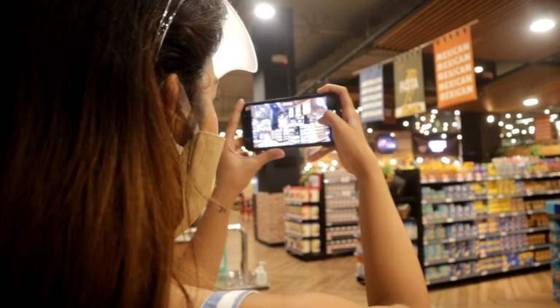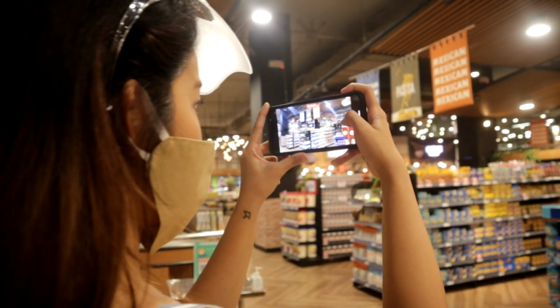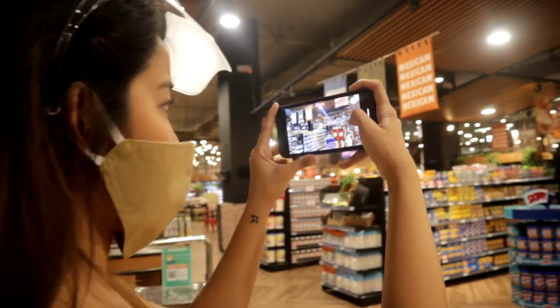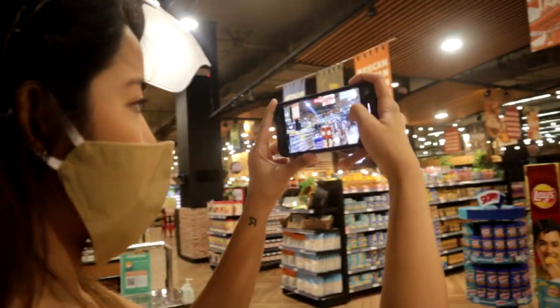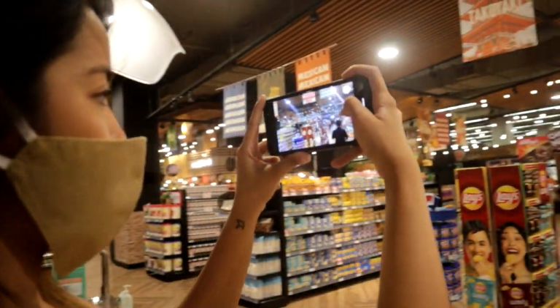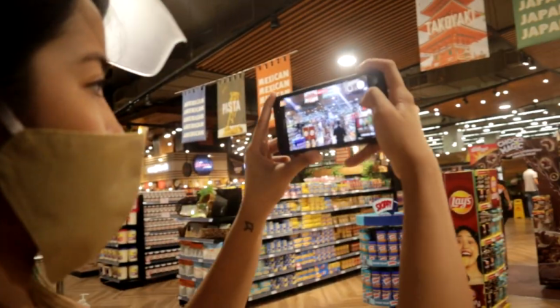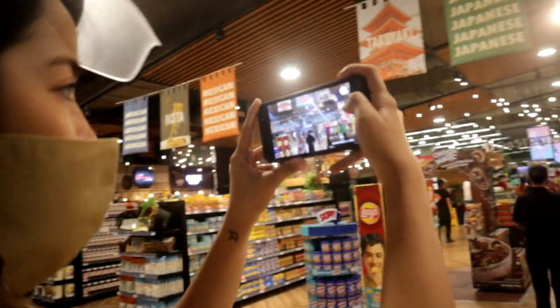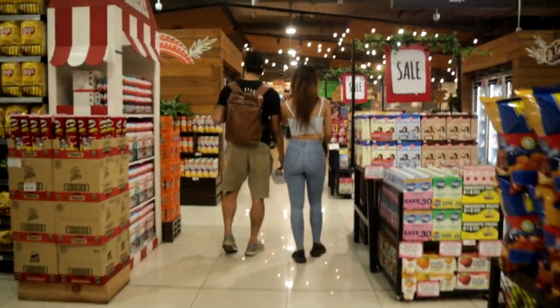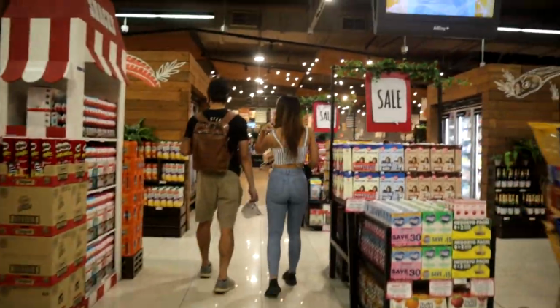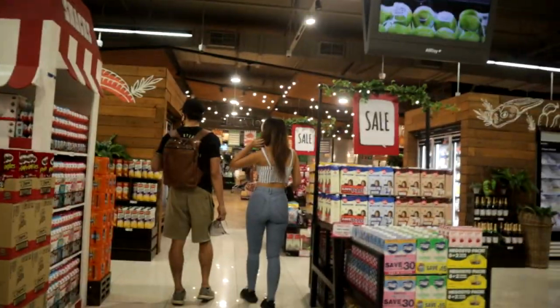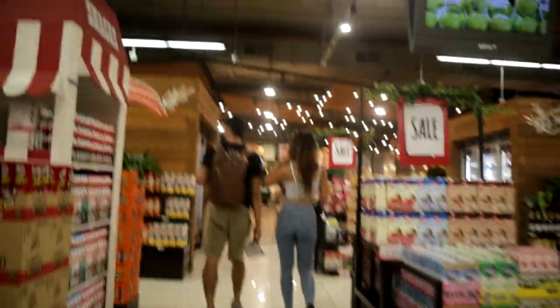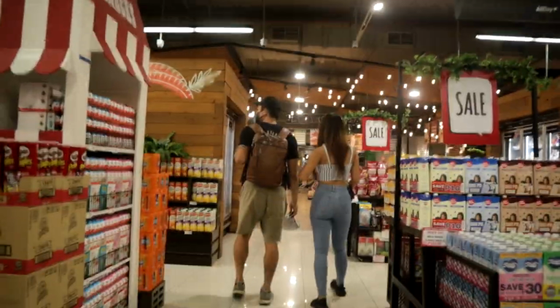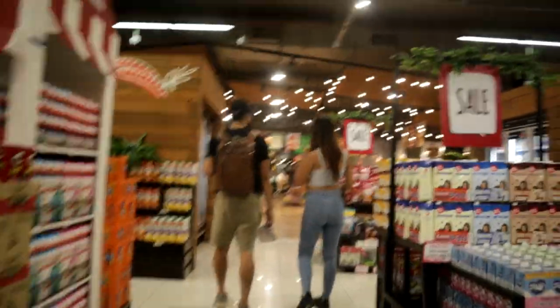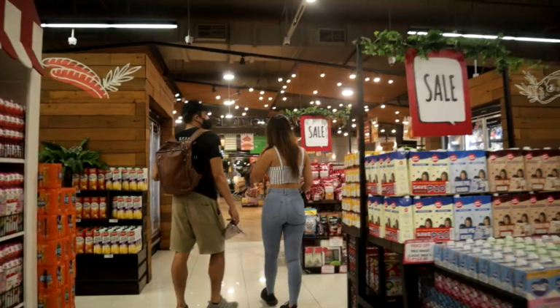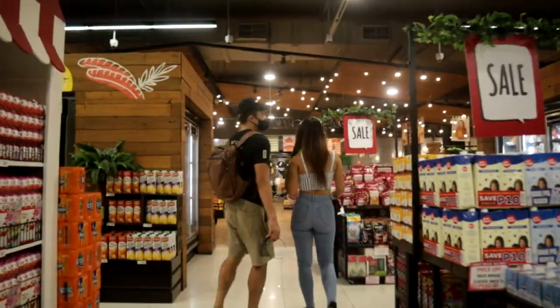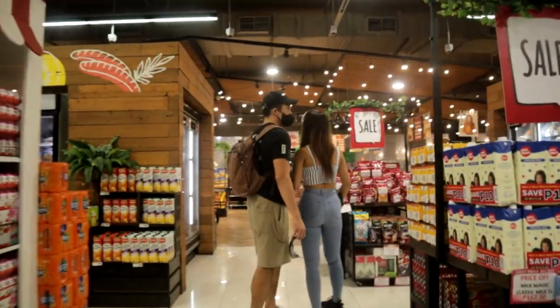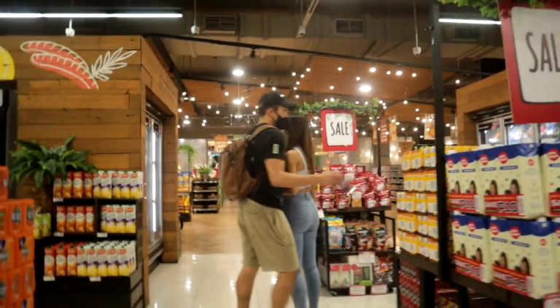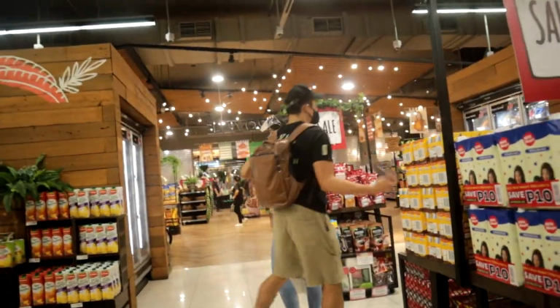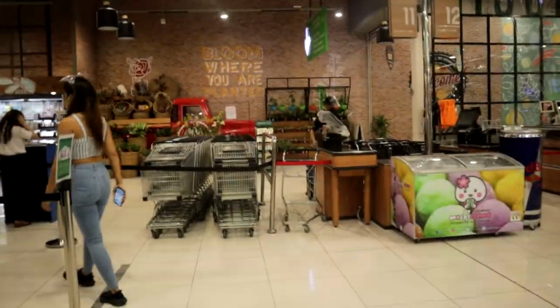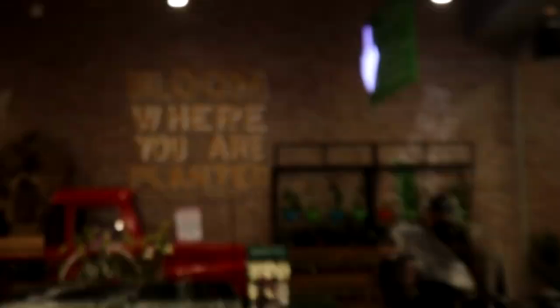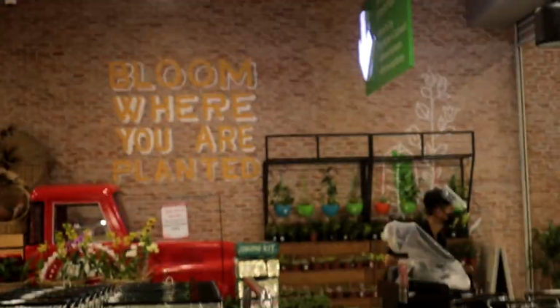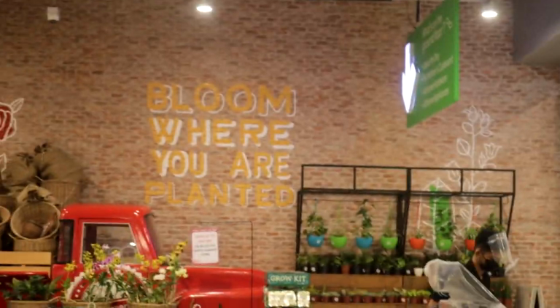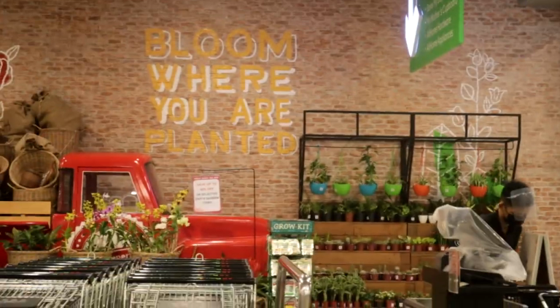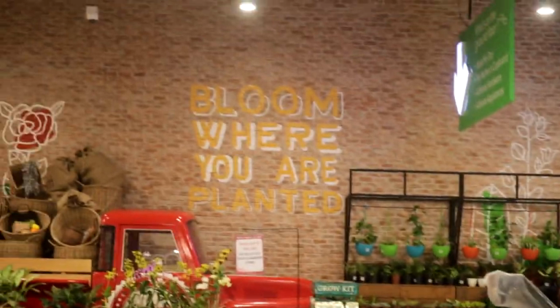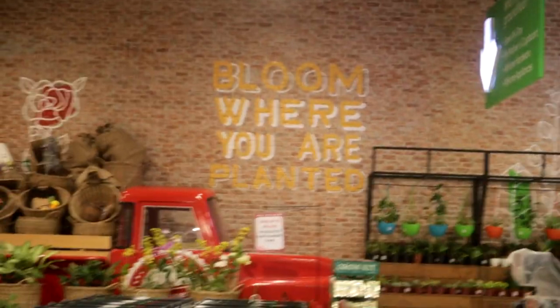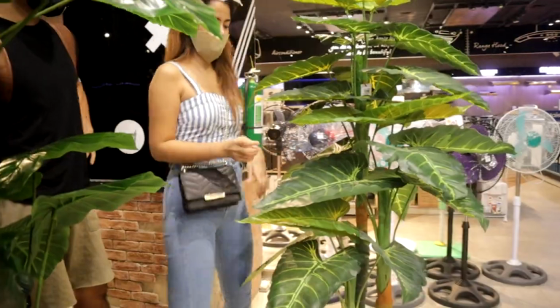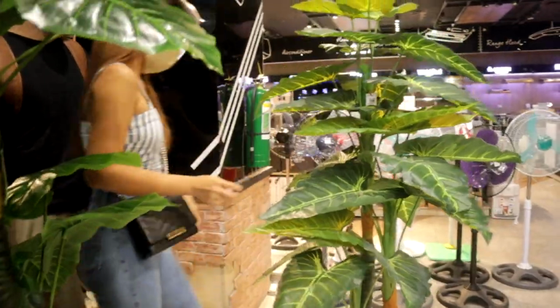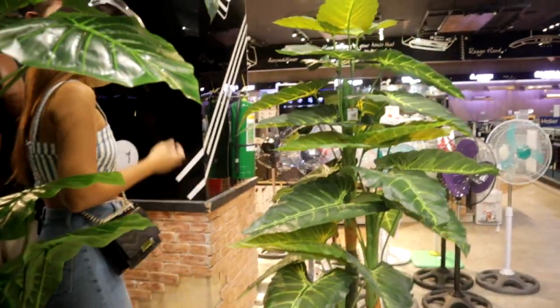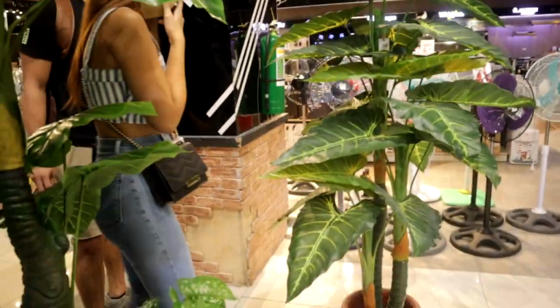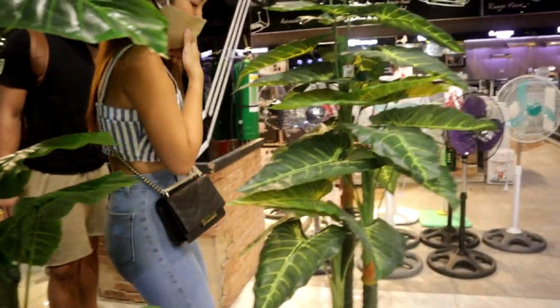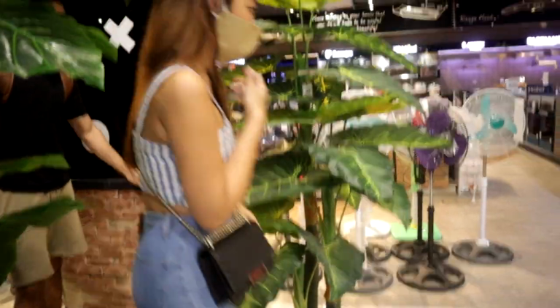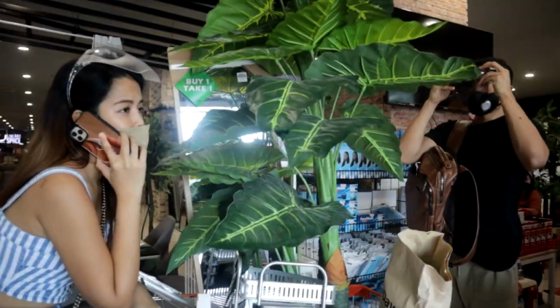Next to the second floor collection of All Home was their All Day Supermarket. I loved the interior of the place — it looked really nice and their selections were fully stocked with both local and international products. After the supermarket, we found a really nice plant for the house and checked it out.